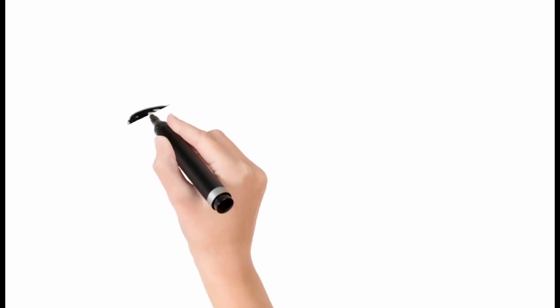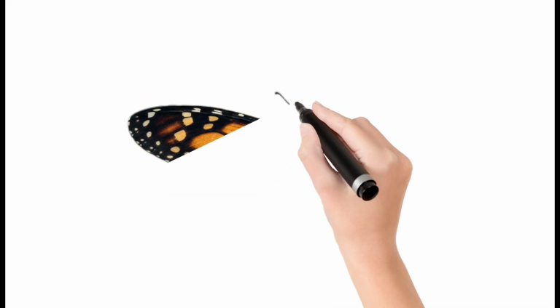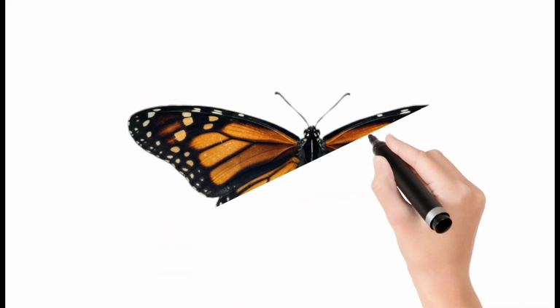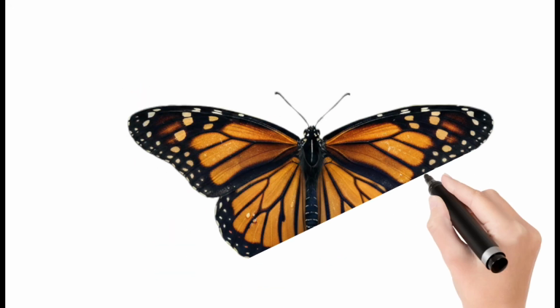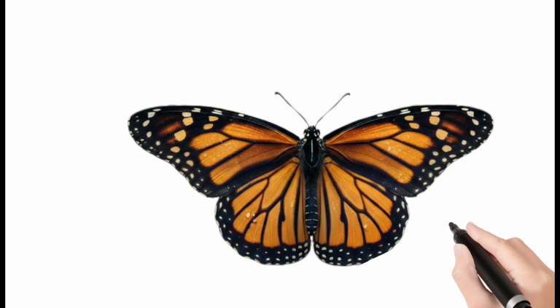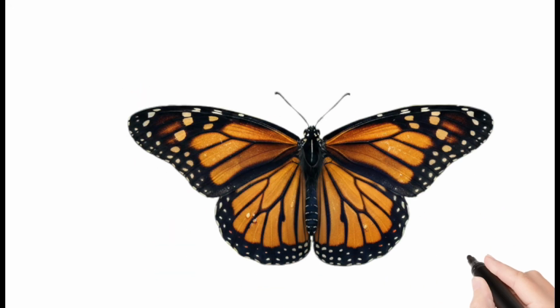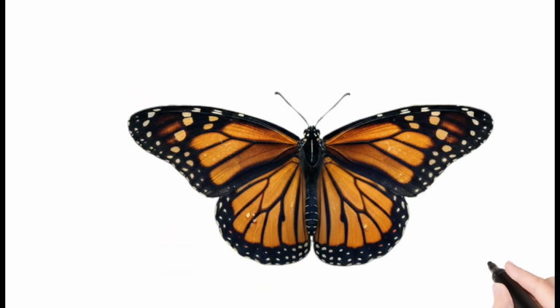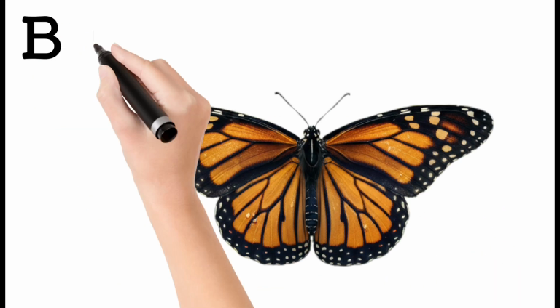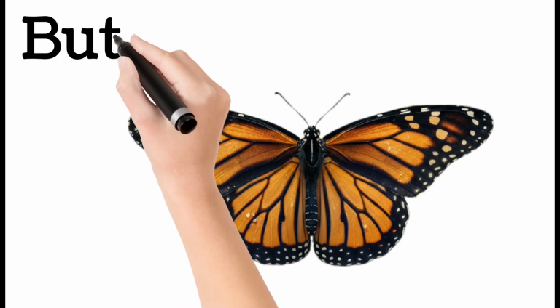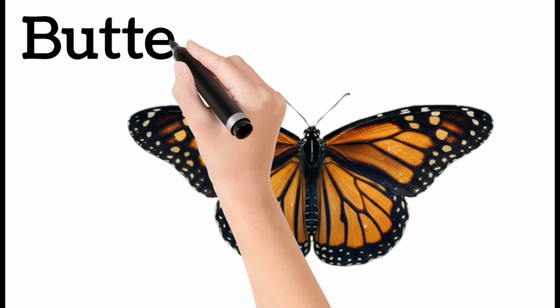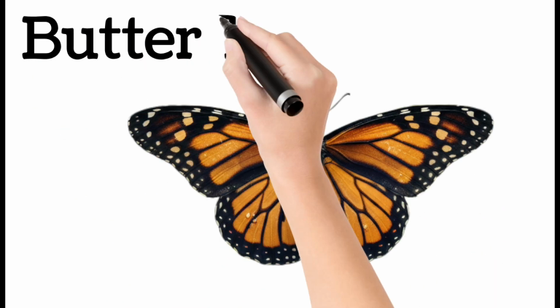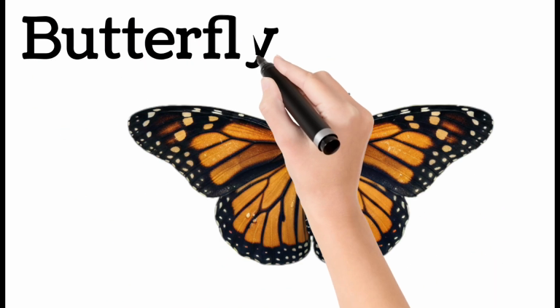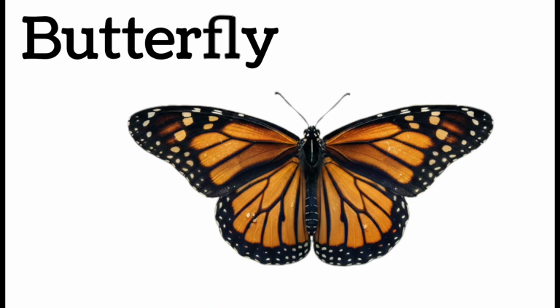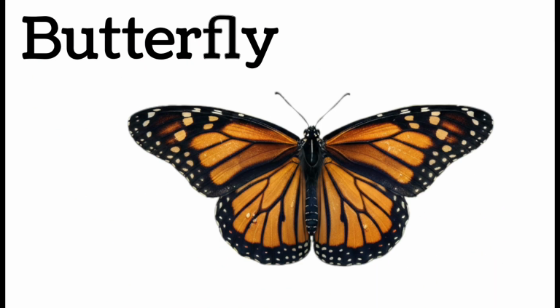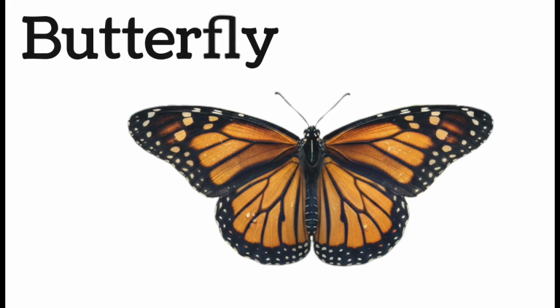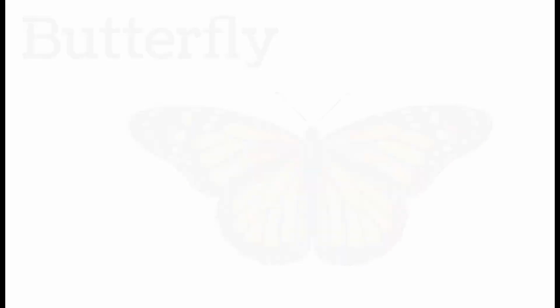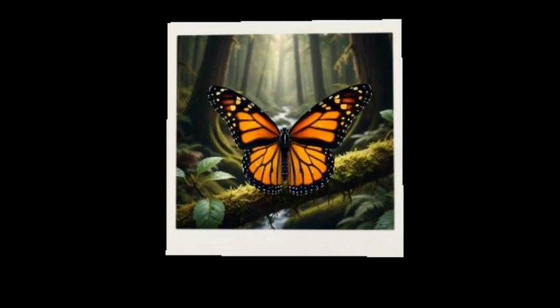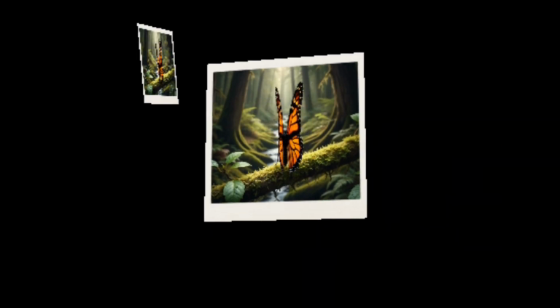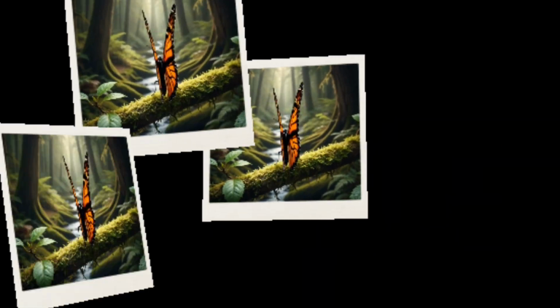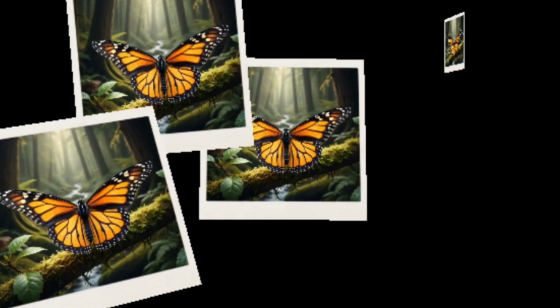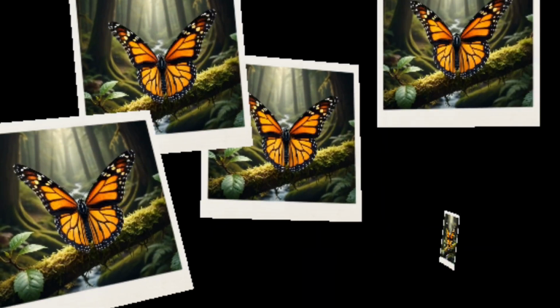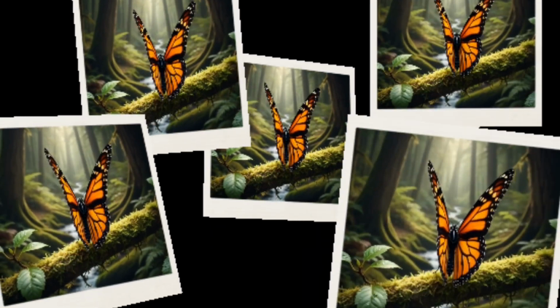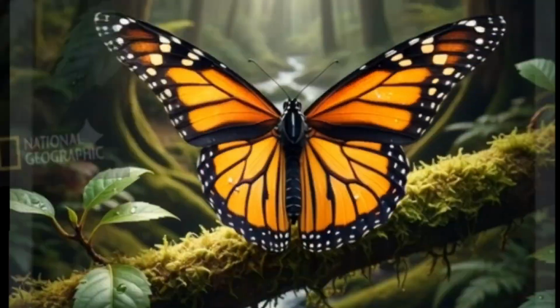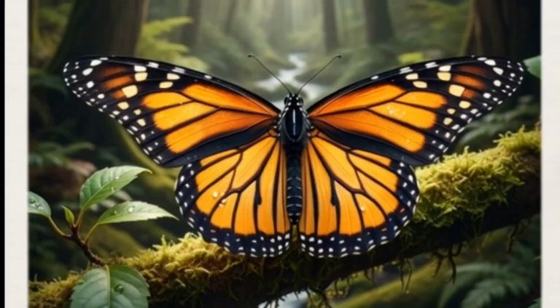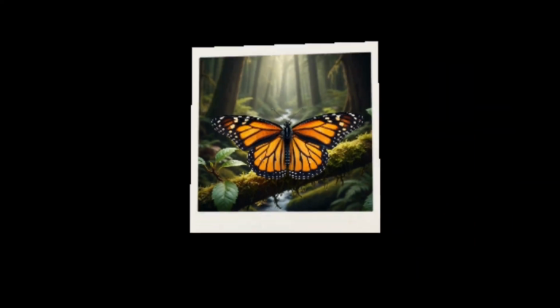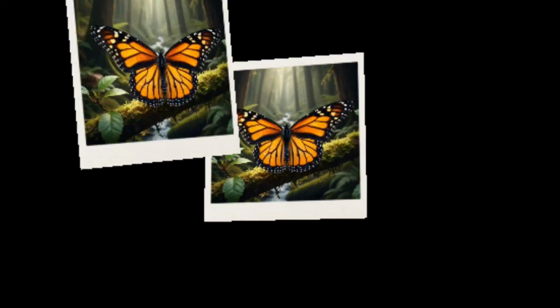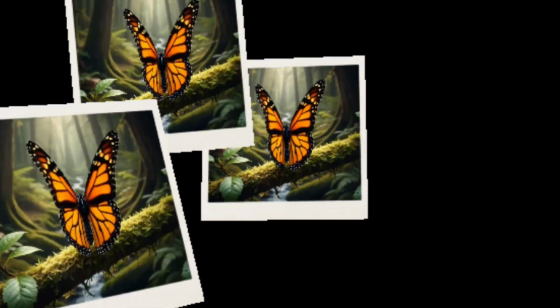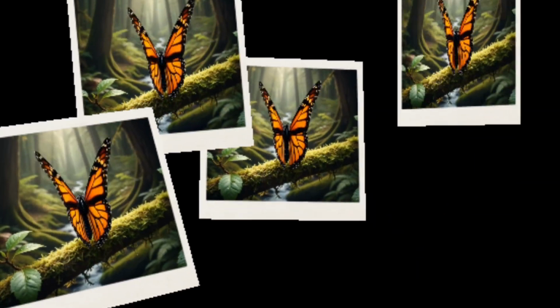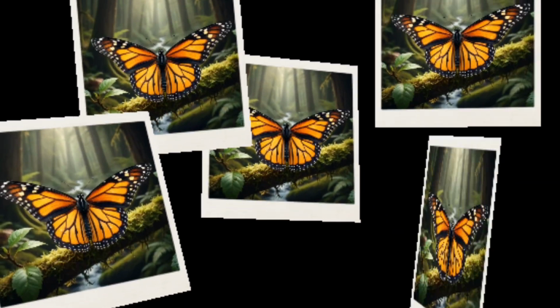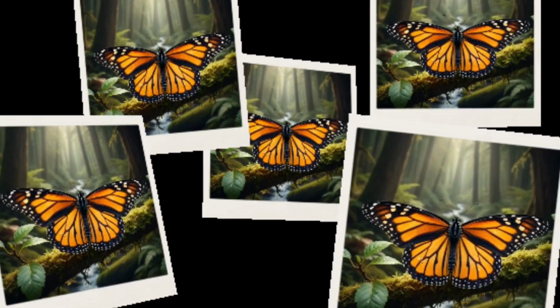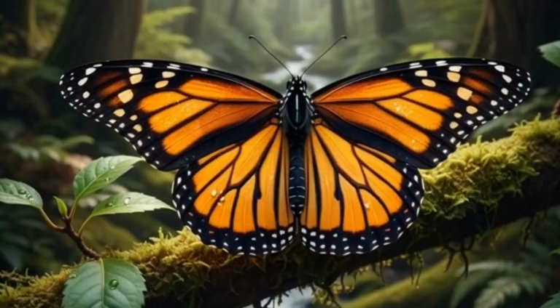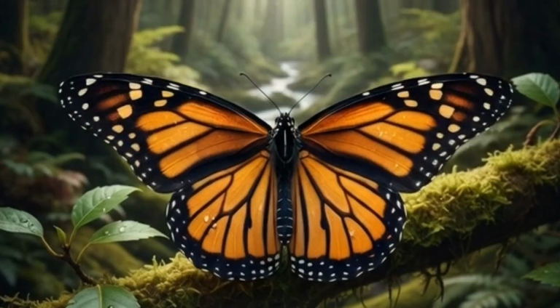Butterfly. A colorful insect with beautiful wings, drinks nectar from flowers. Active mostly during the daytime, helps in pollination of plants.